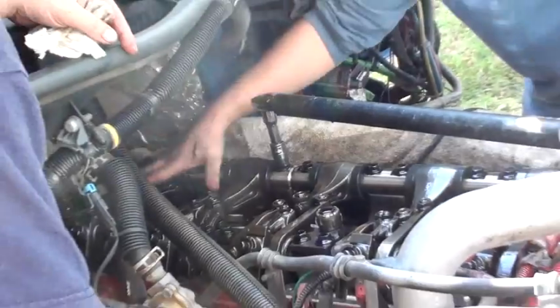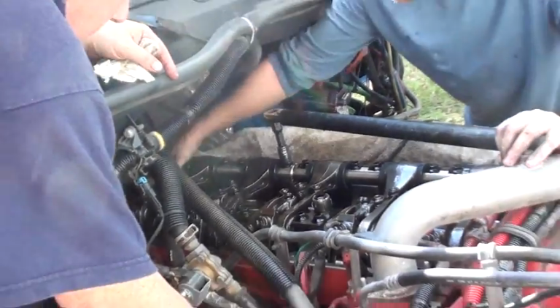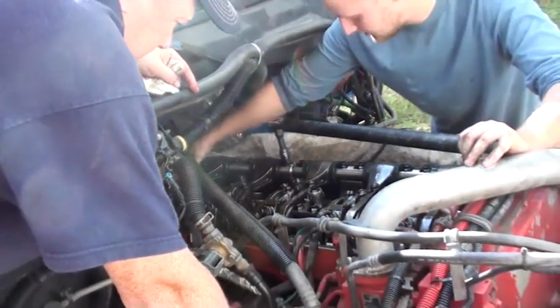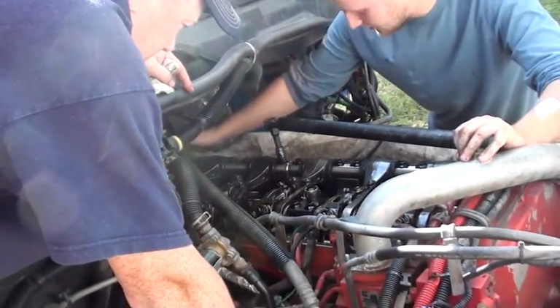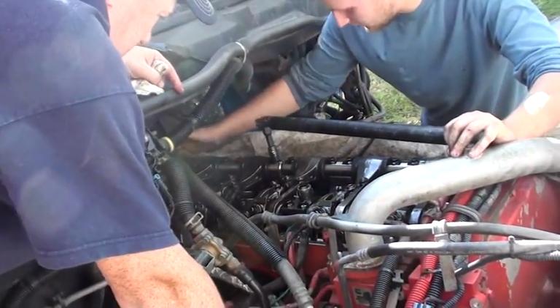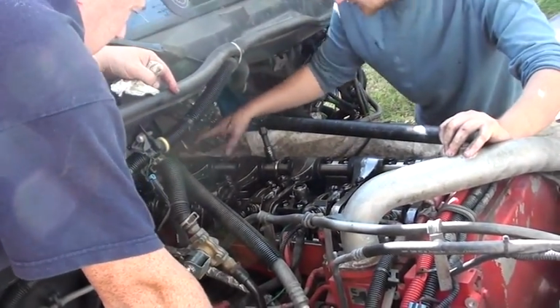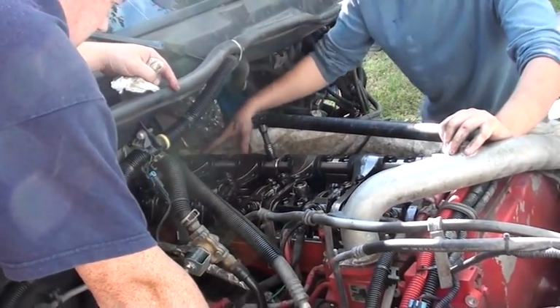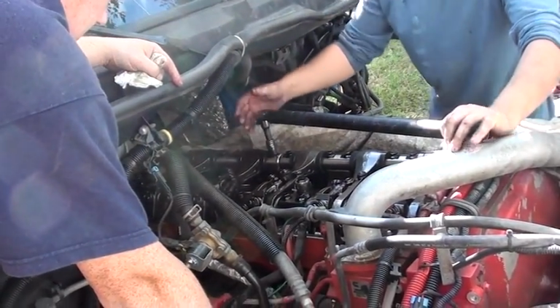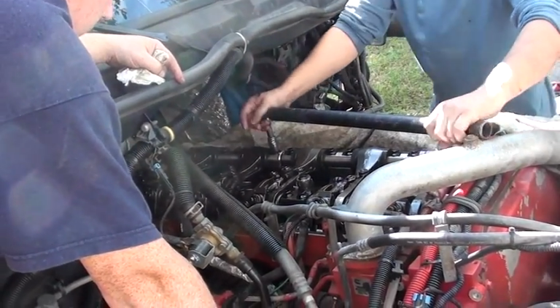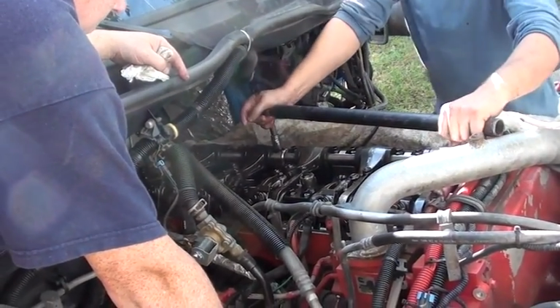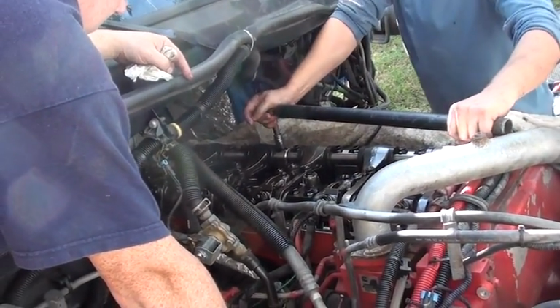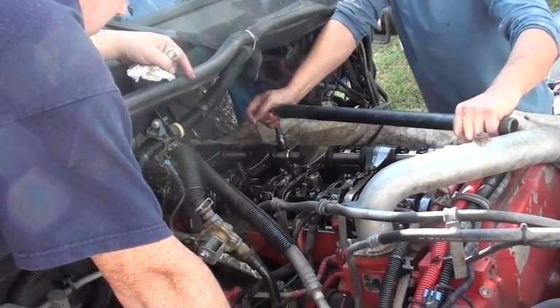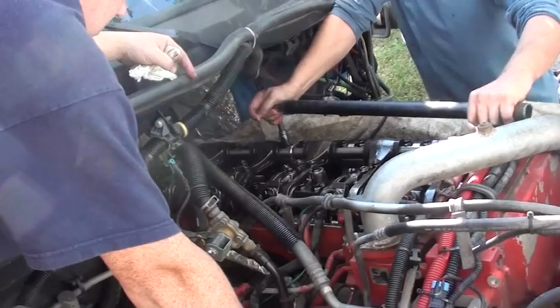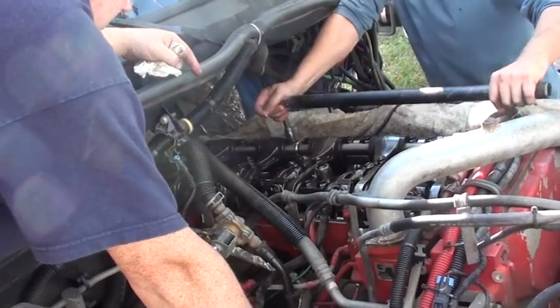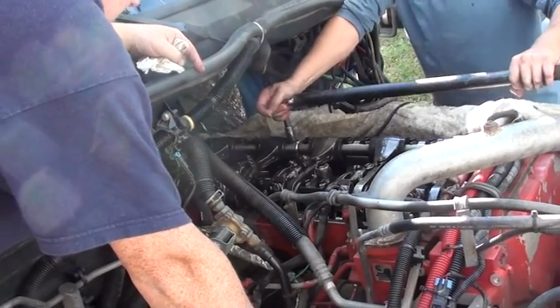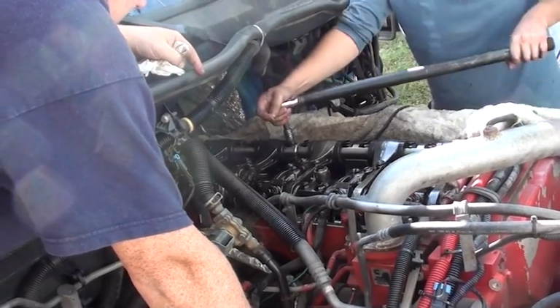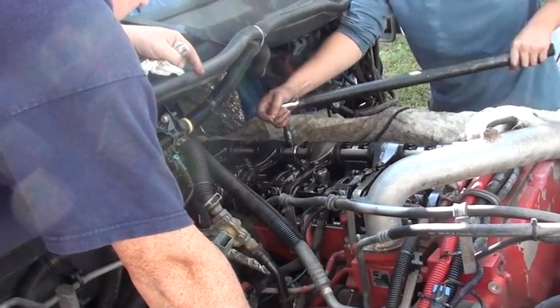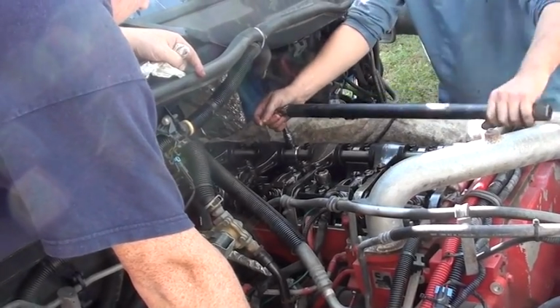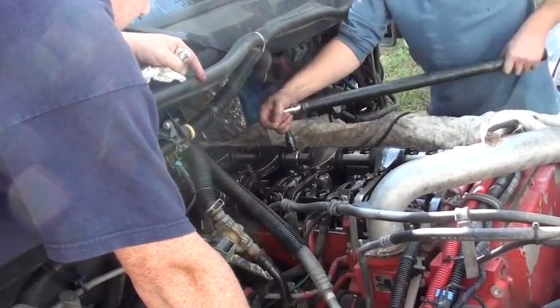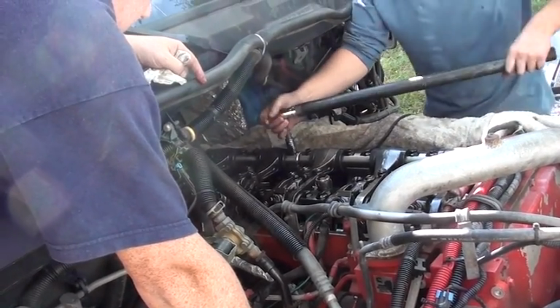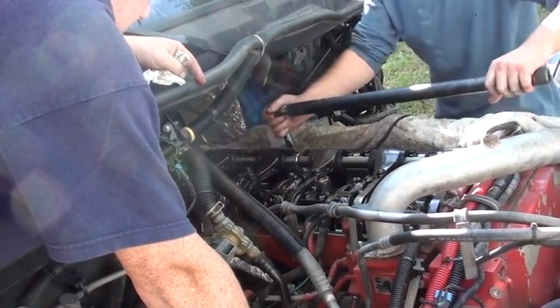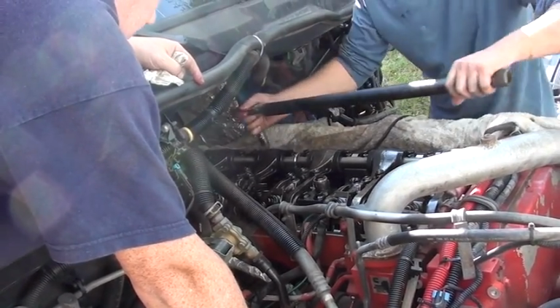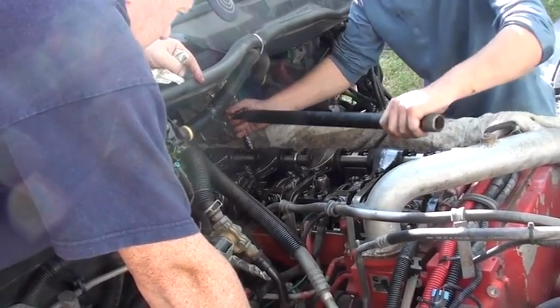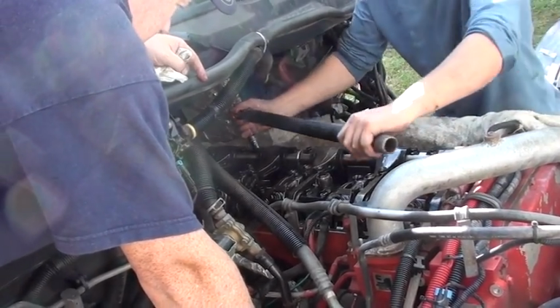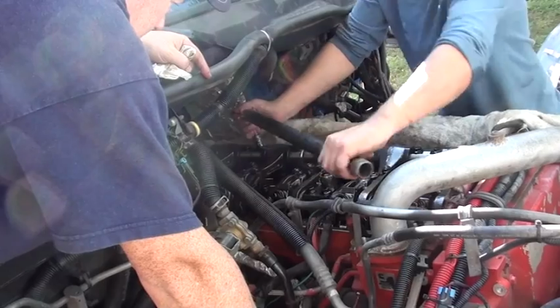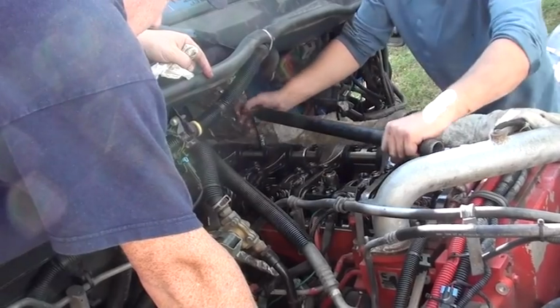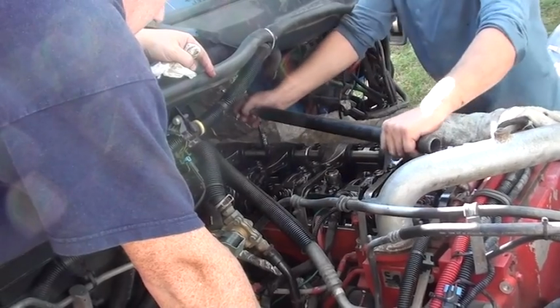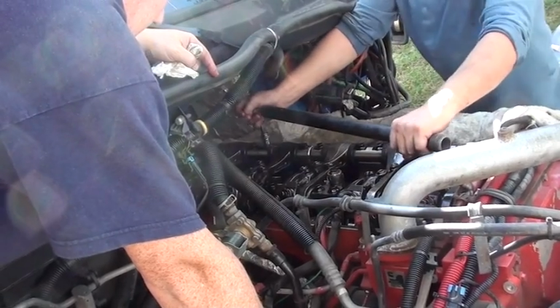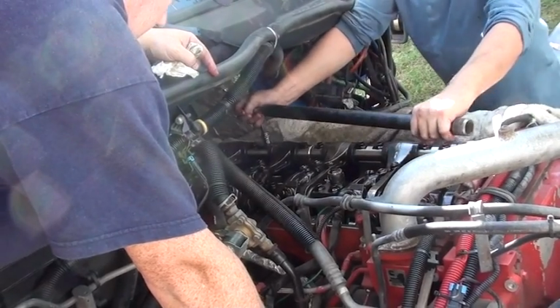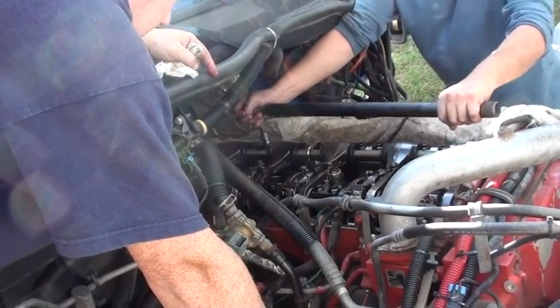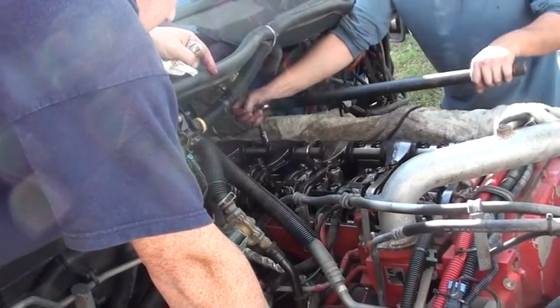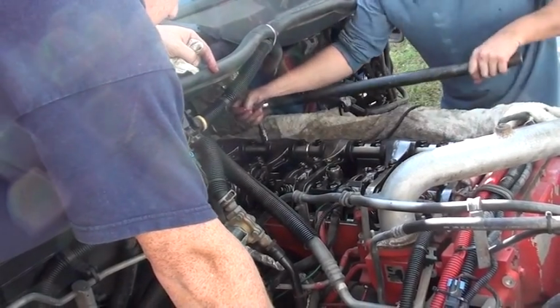Four, five, and six injector shaft. They're really tight, but we've got them loose. It's a 15mm socket.